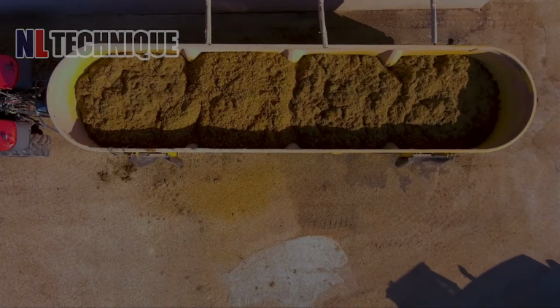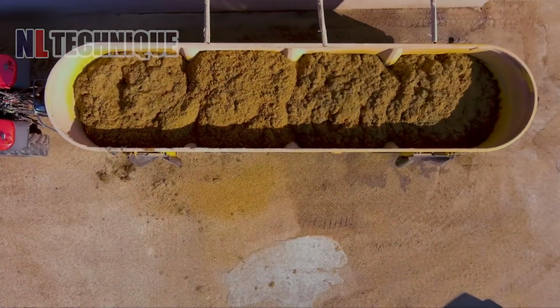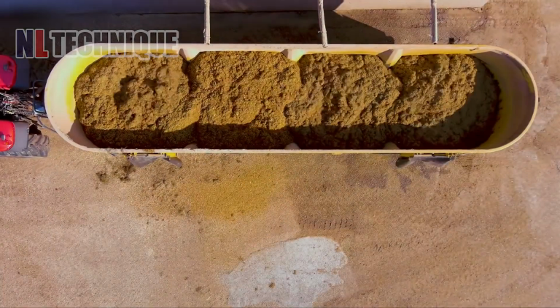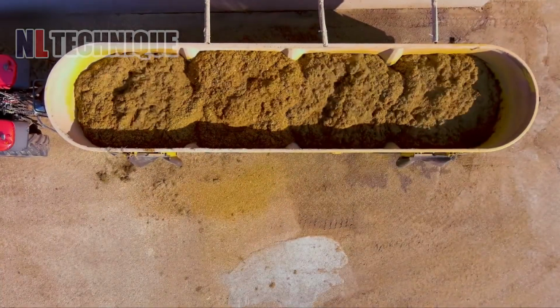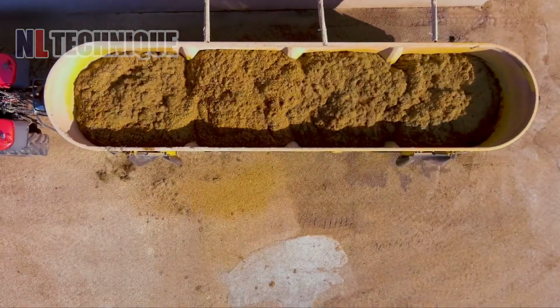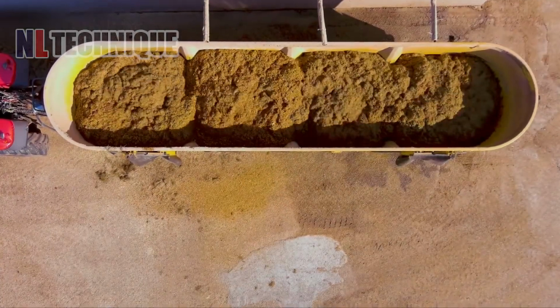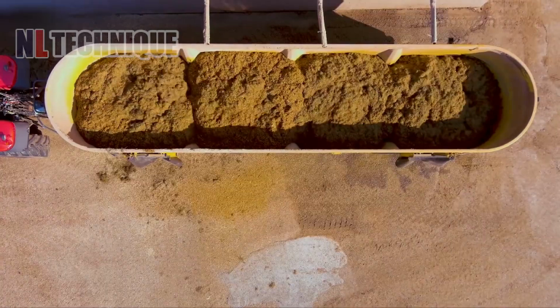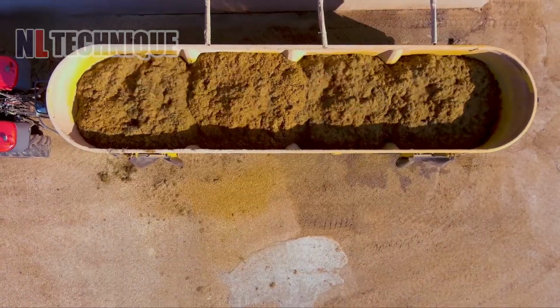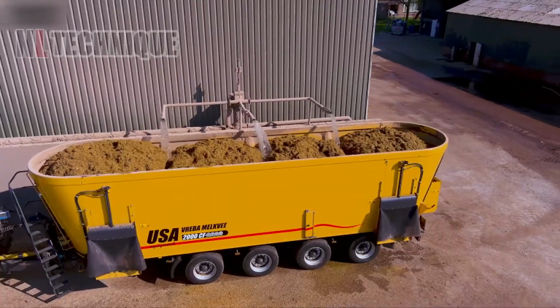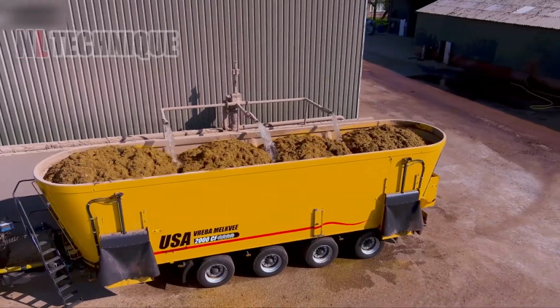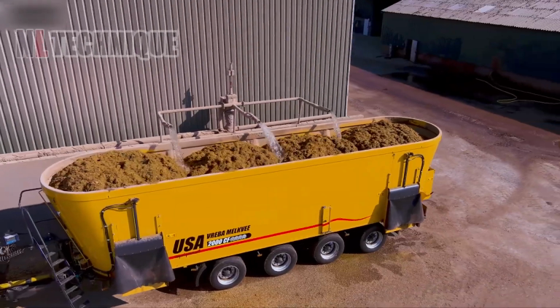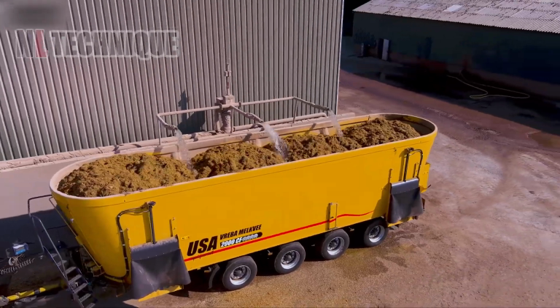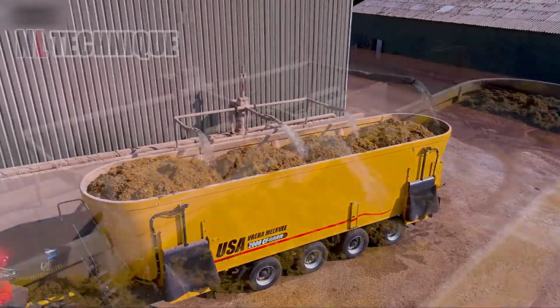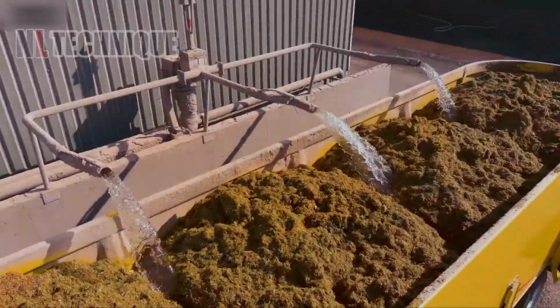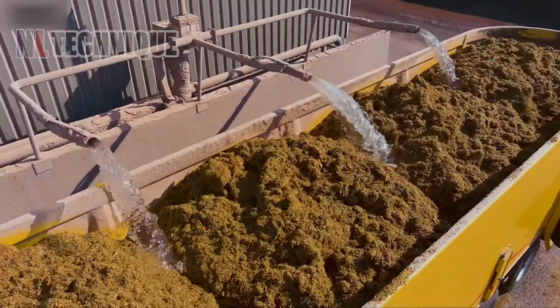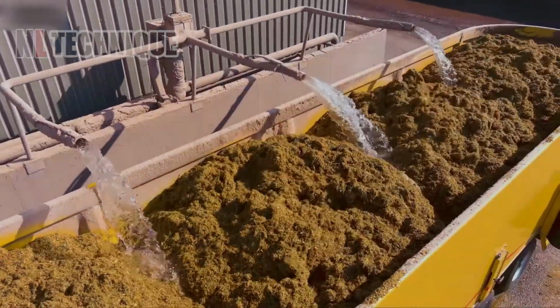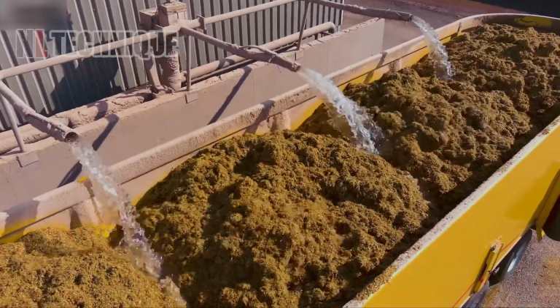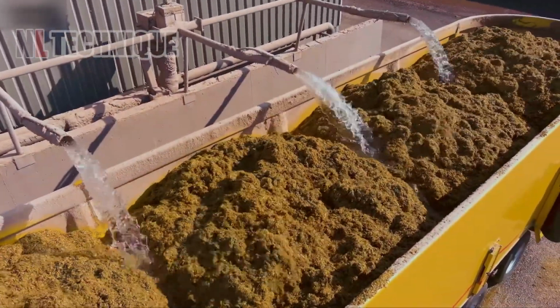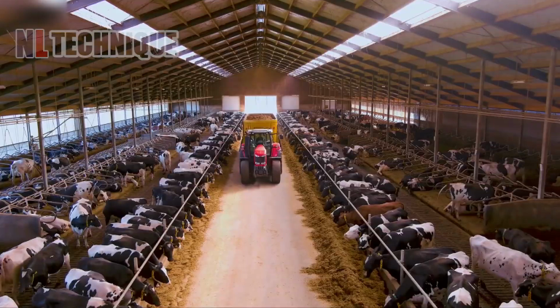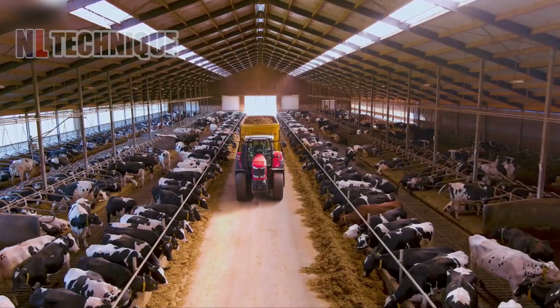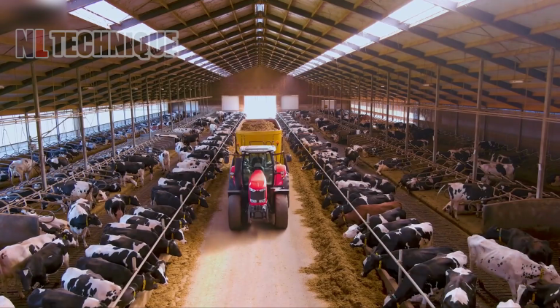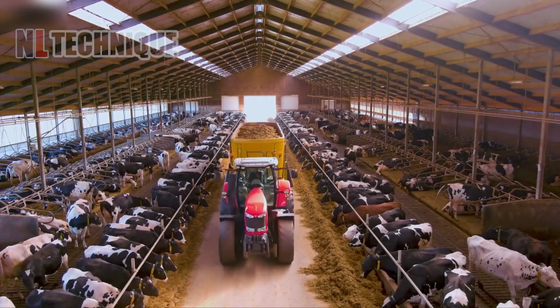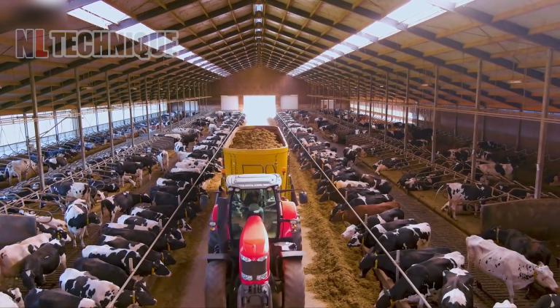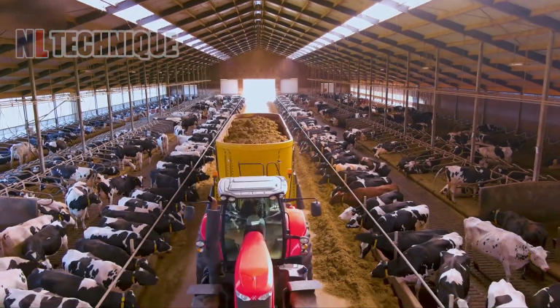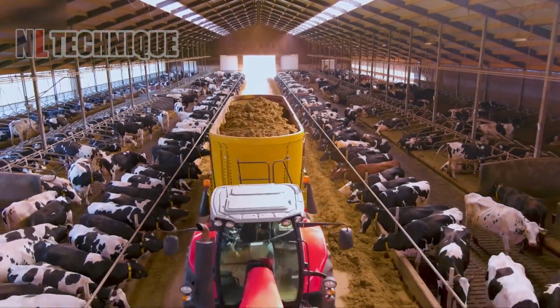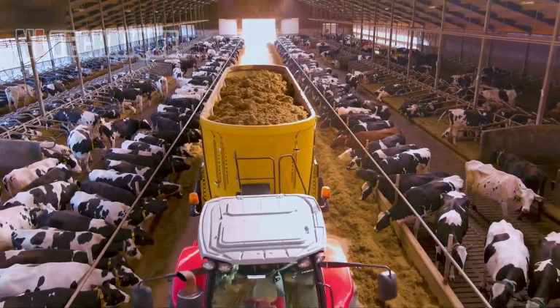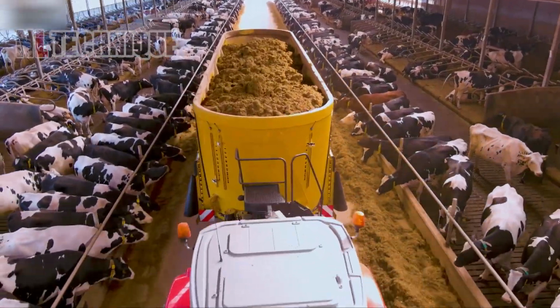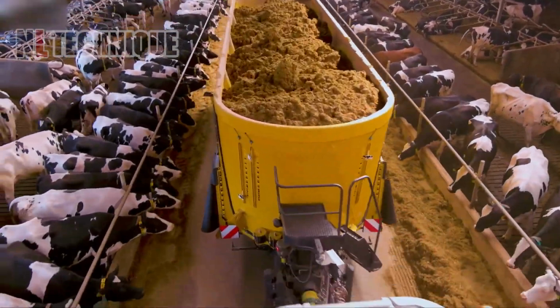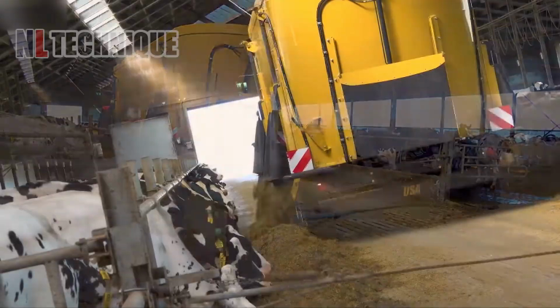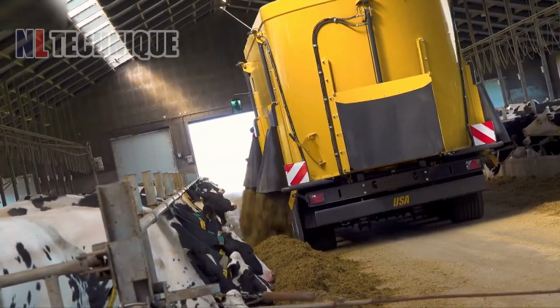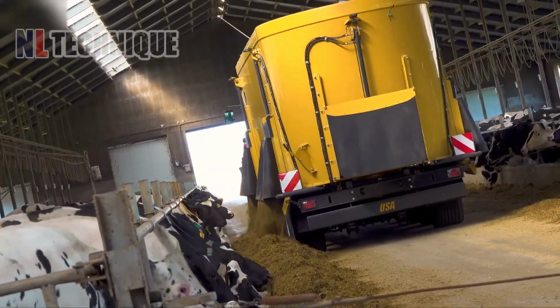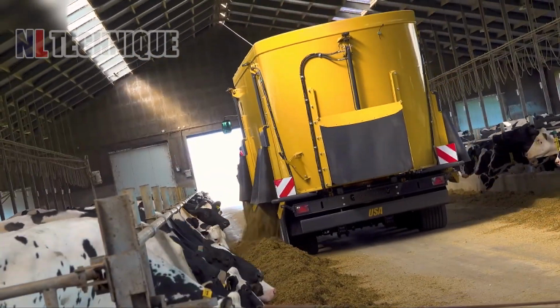This is the biggest feed mixer in Europe. With three steered axles and a loading capacity of up to 30 tons, it can mix a lot of silage and unload it fast in the stables.